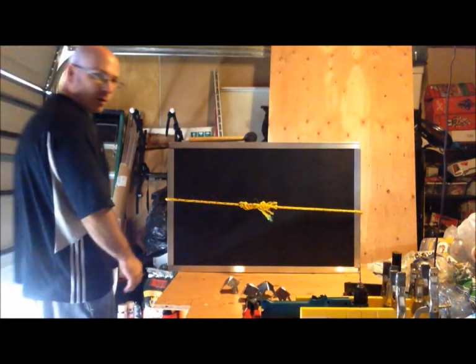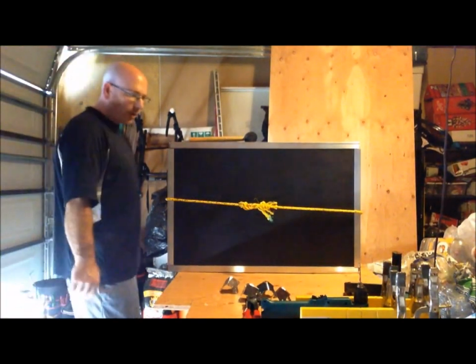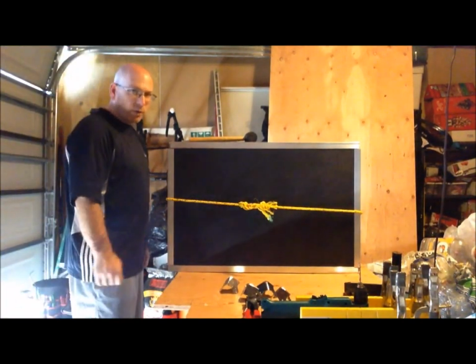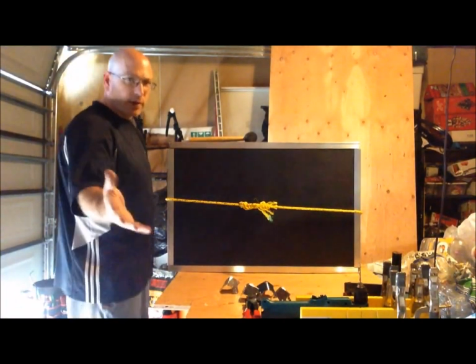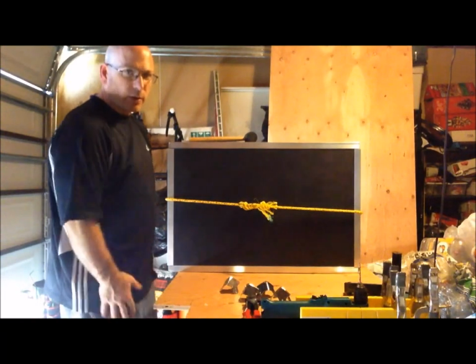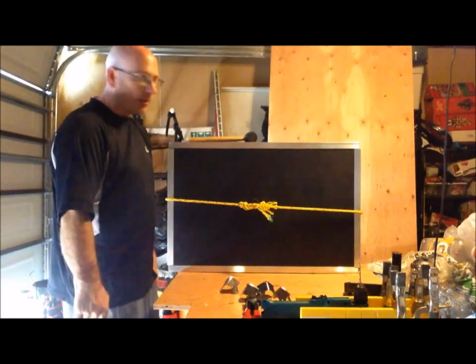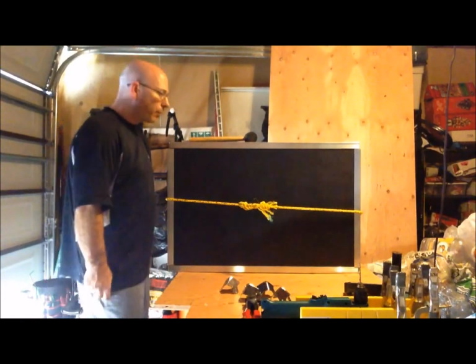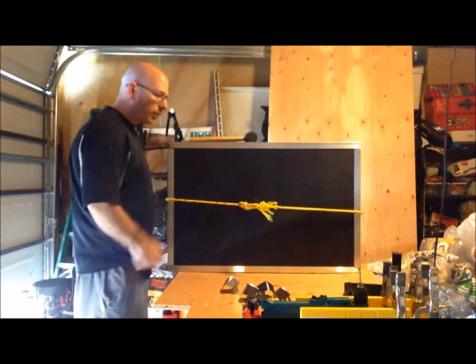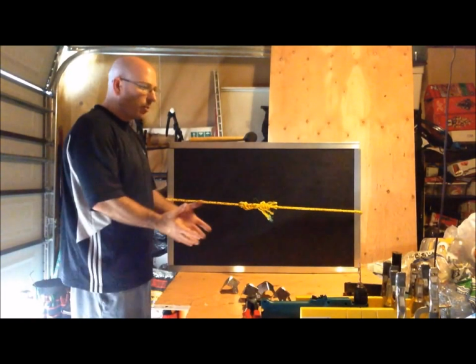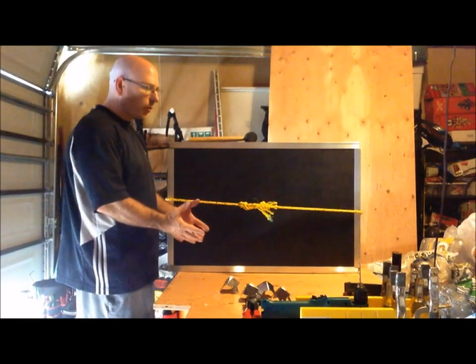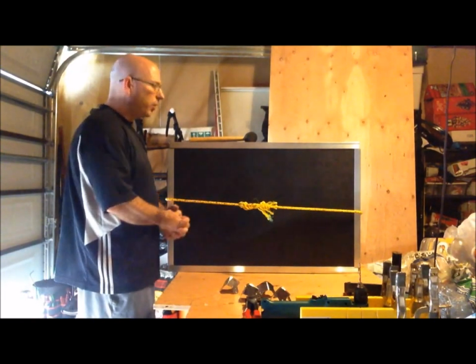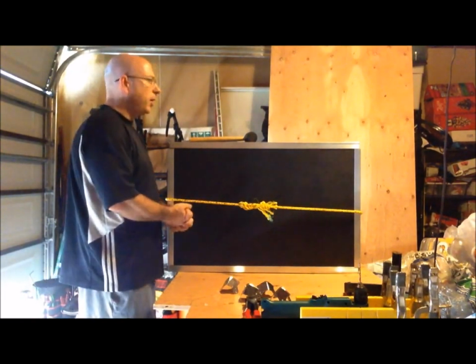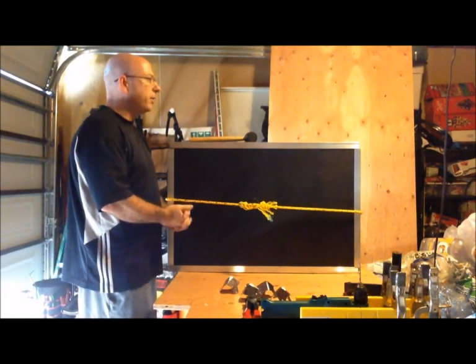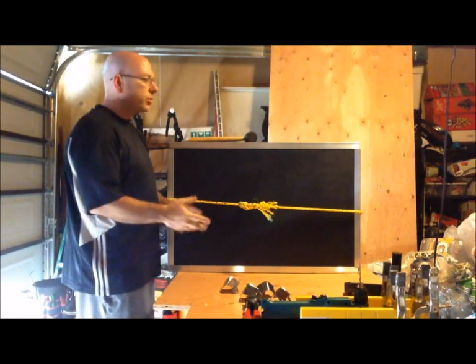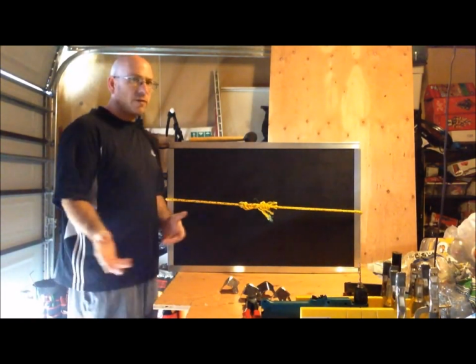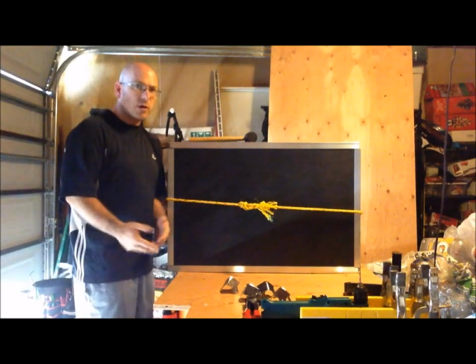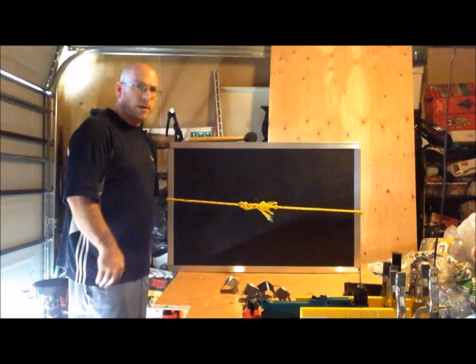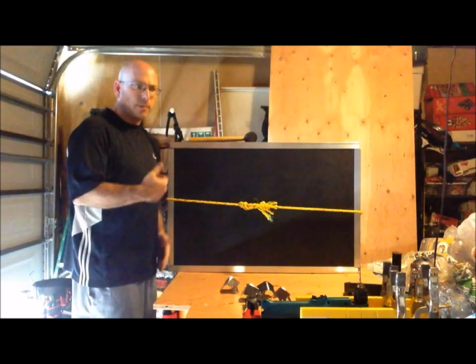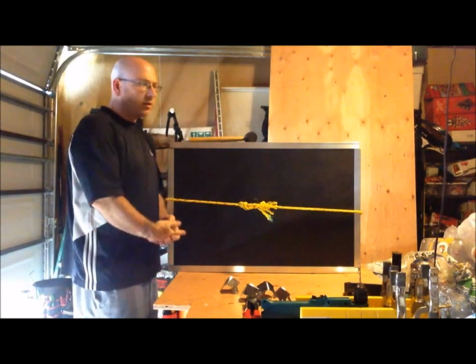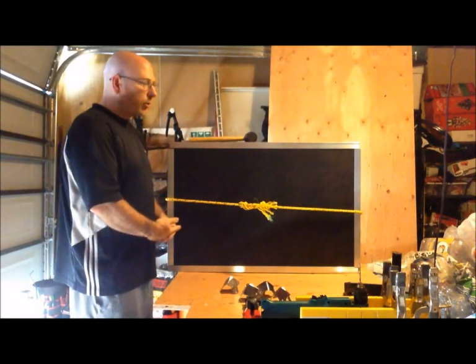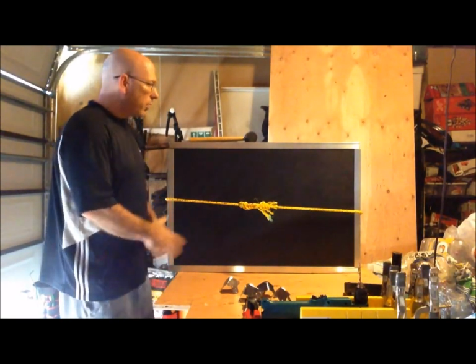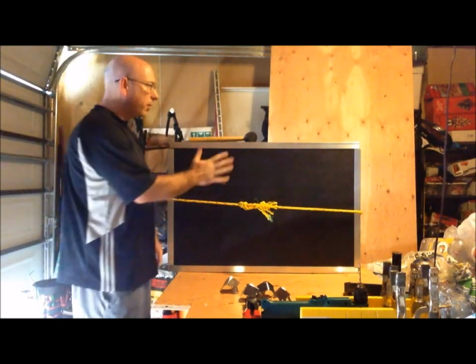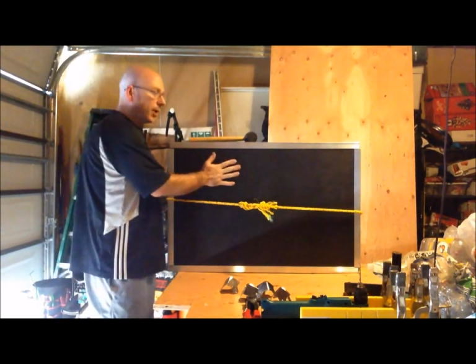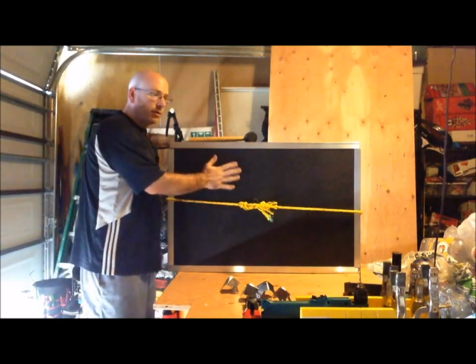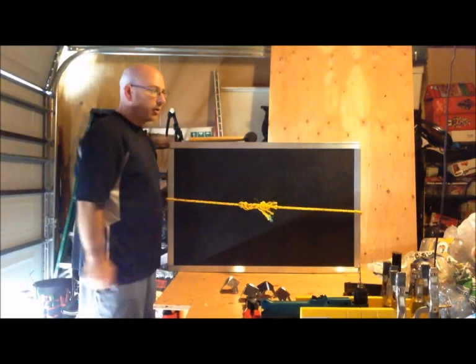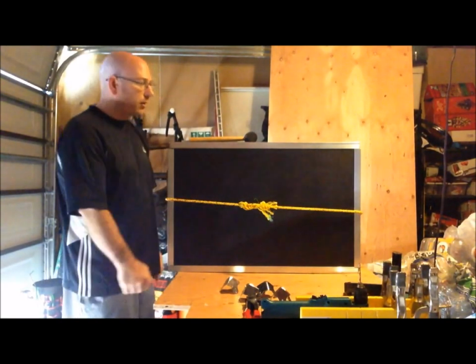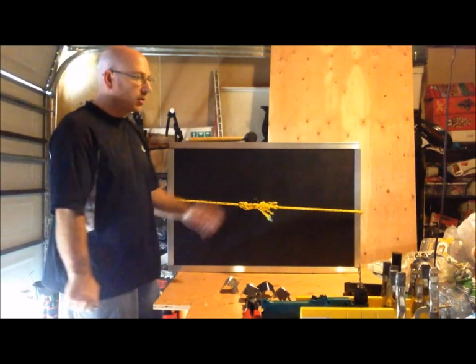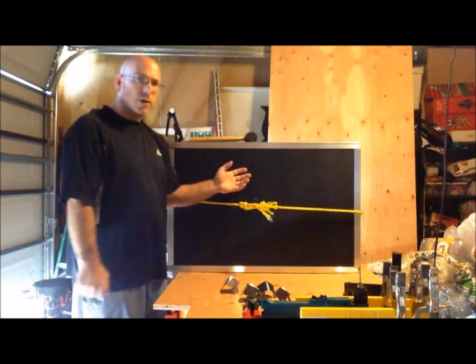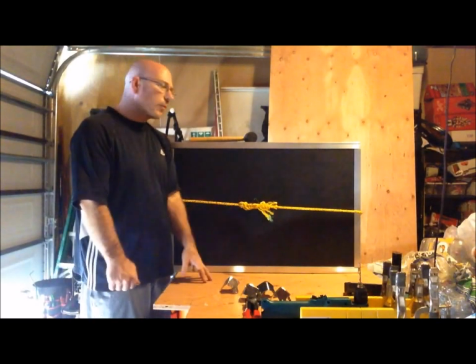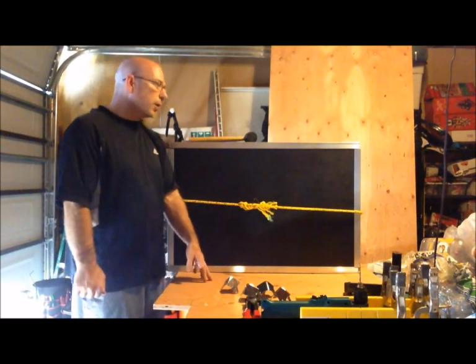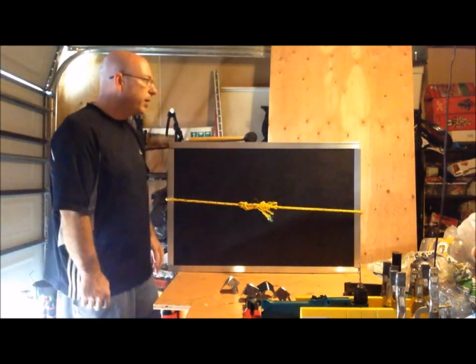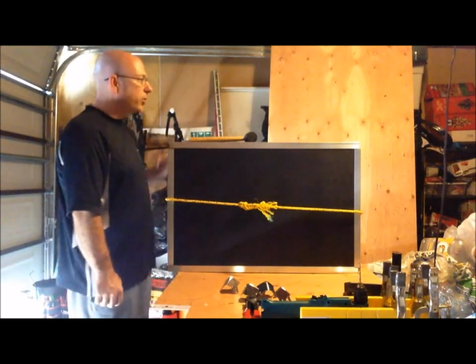Hello, my name is Bill and thank you for finding my video. Once again, I'm building a photo booth and you've seen several of my videos already putting the laminate onto the wood.